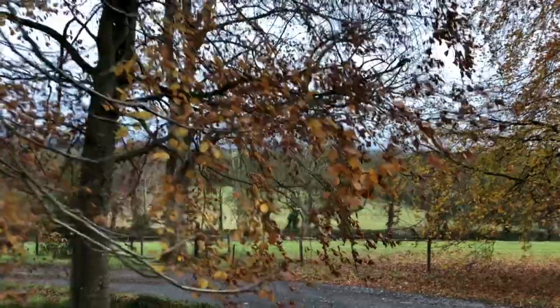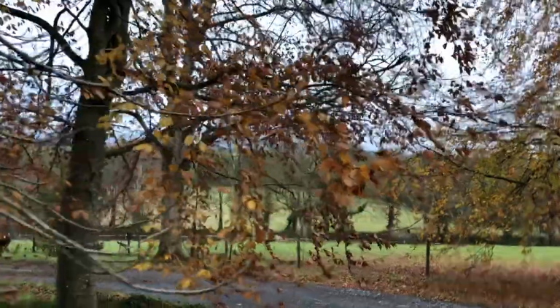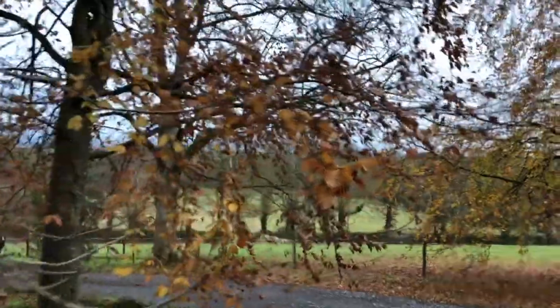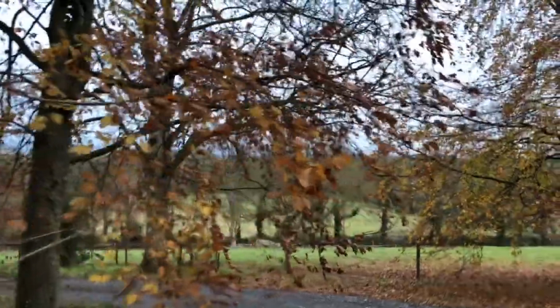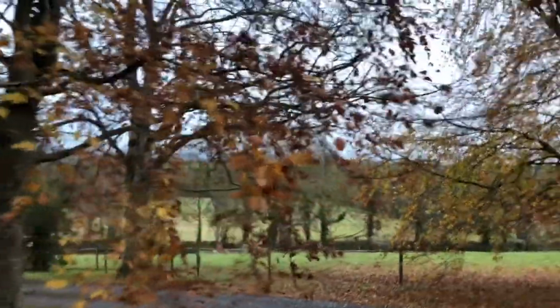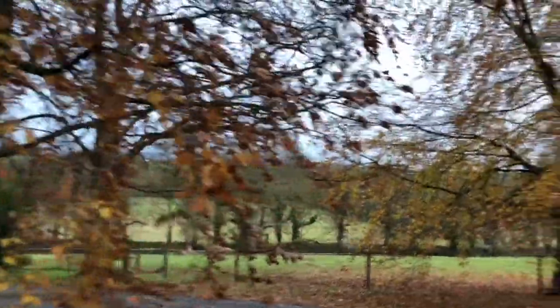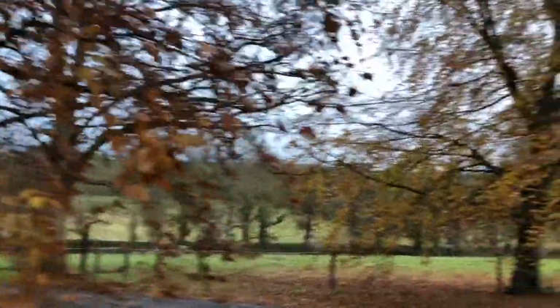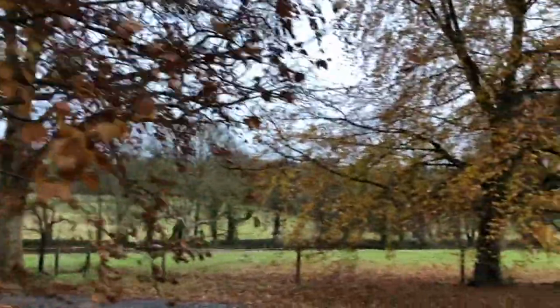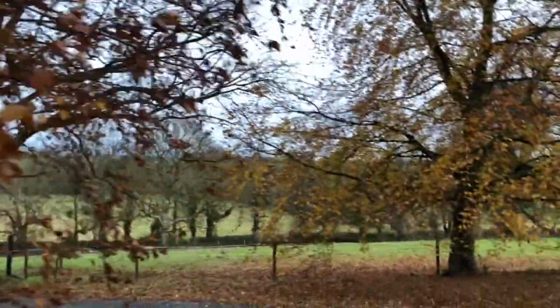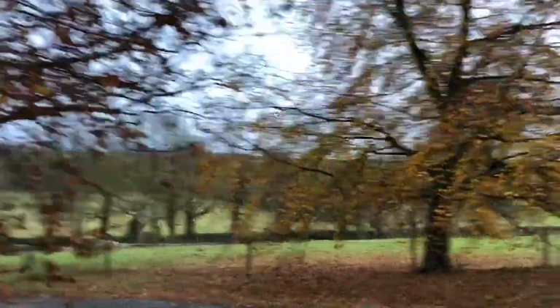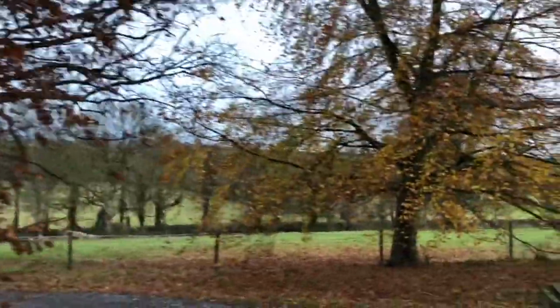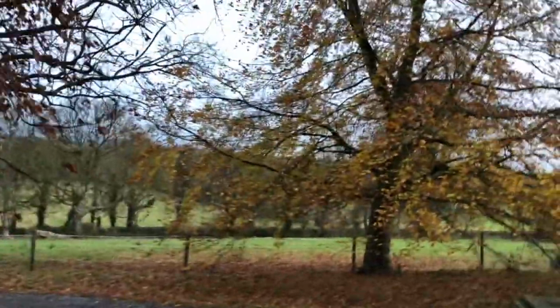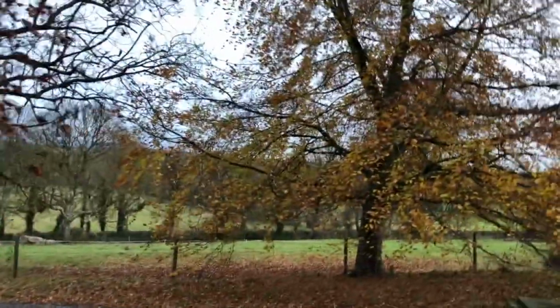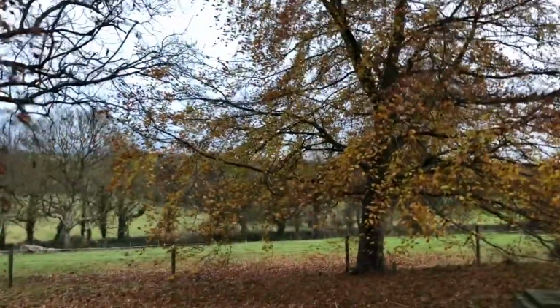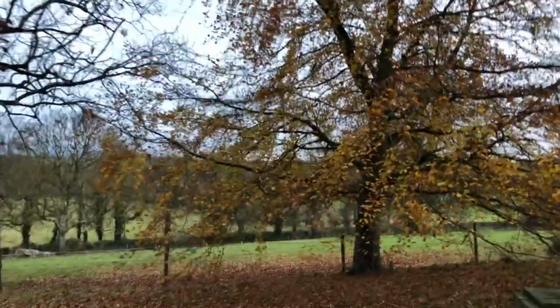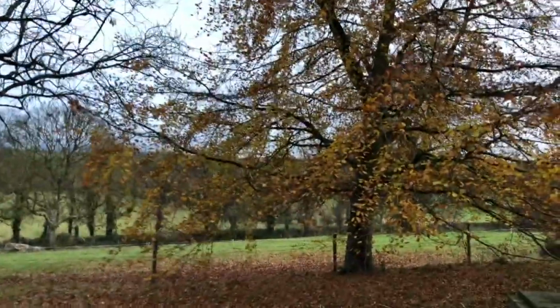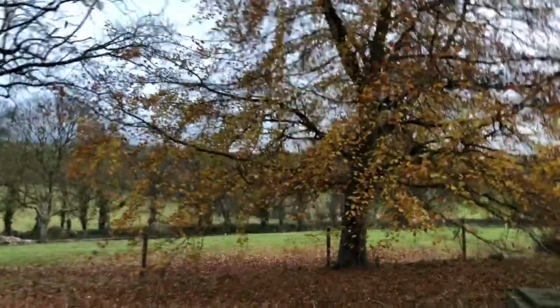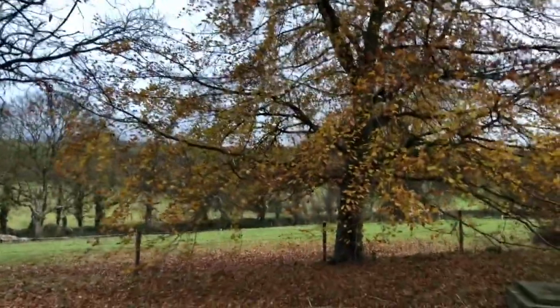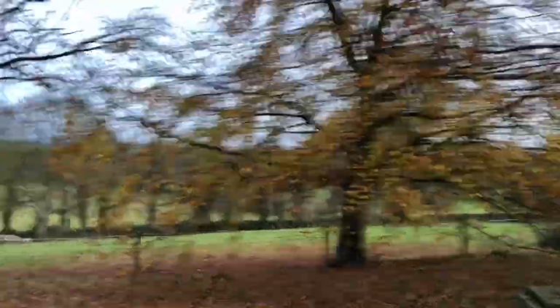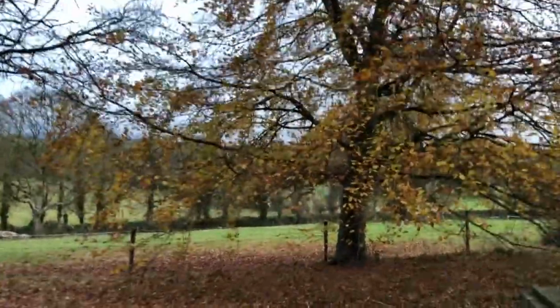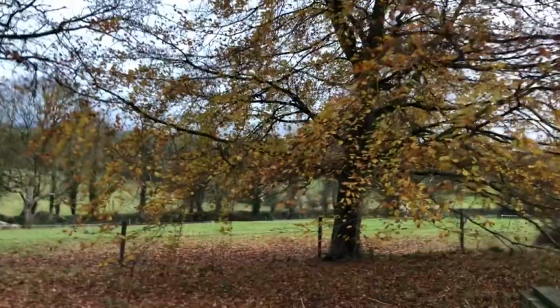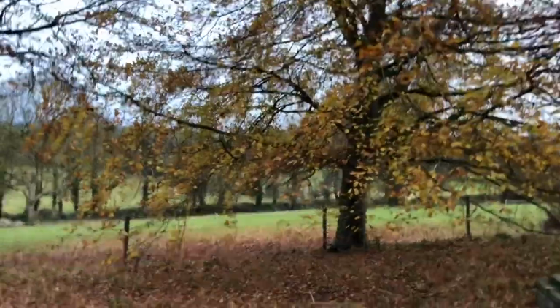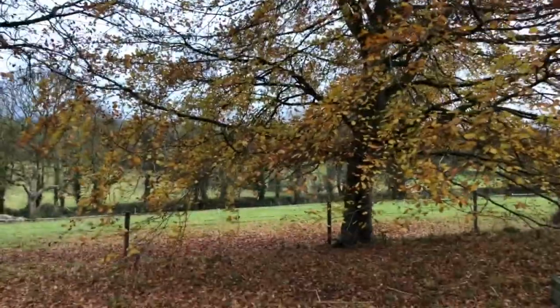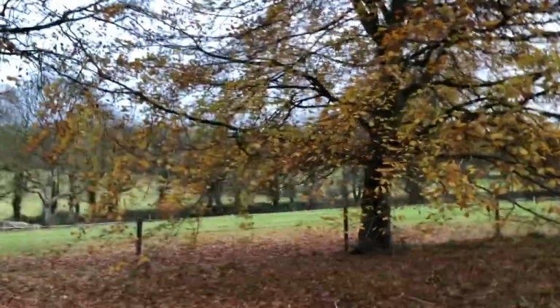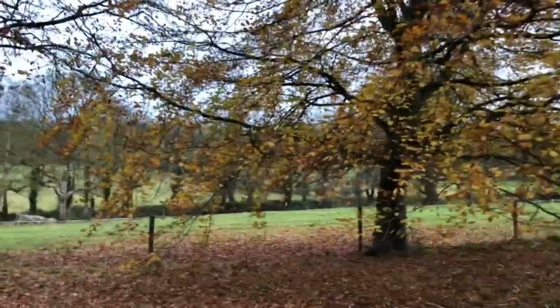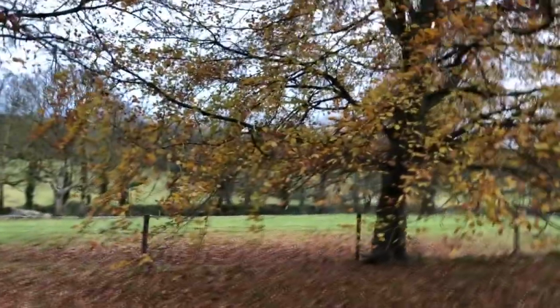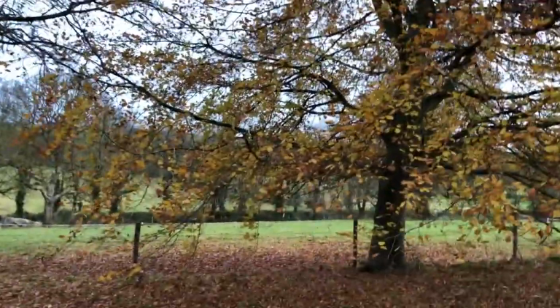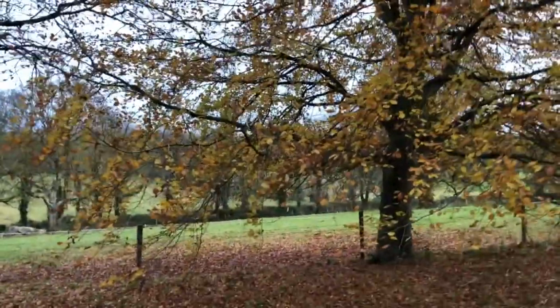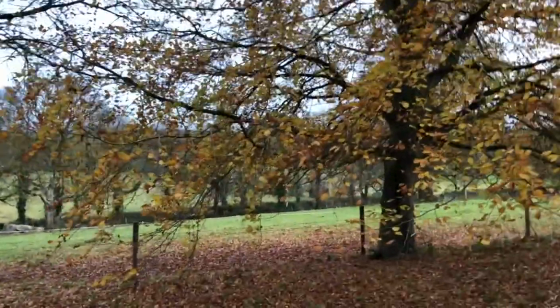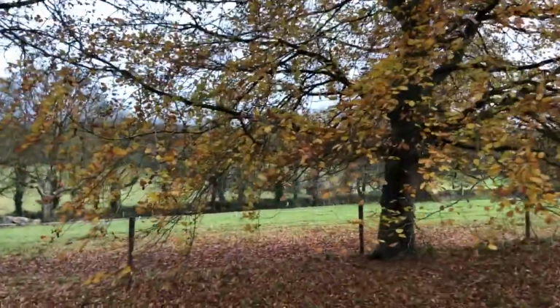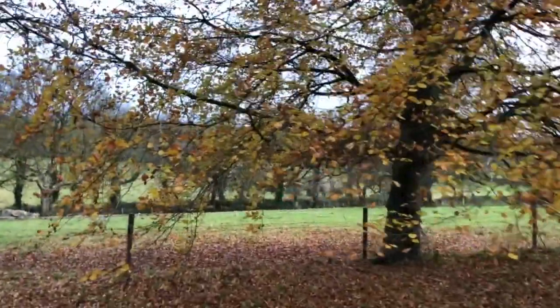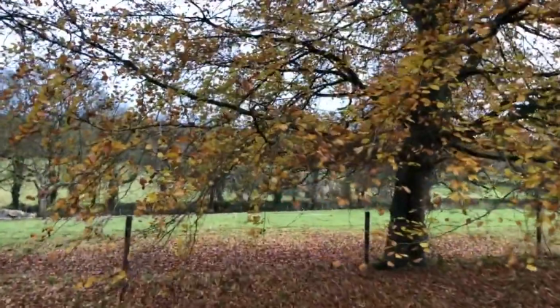These beech trees are gorgeous in the autumn. I love them.